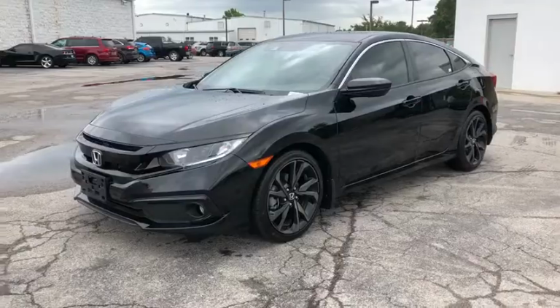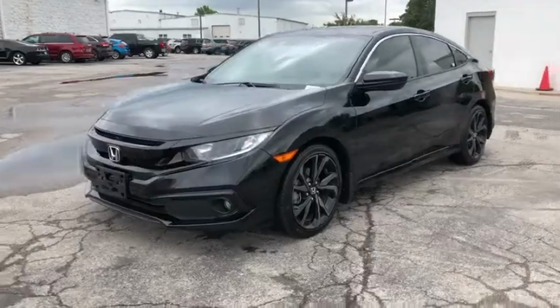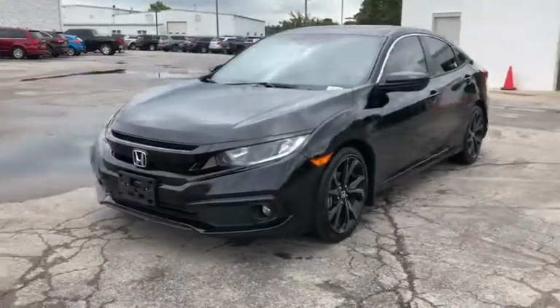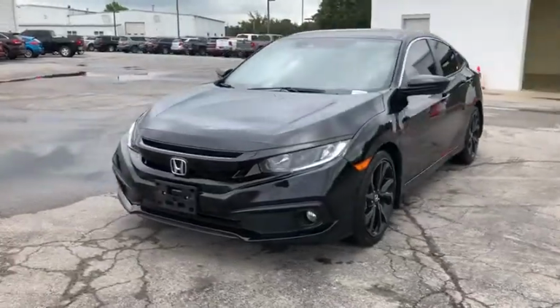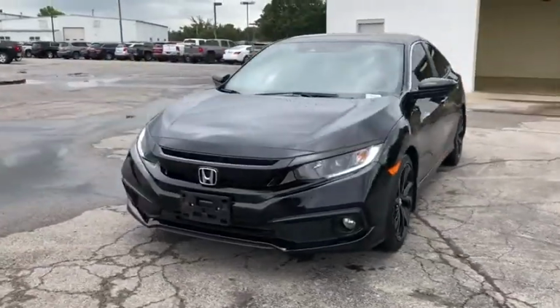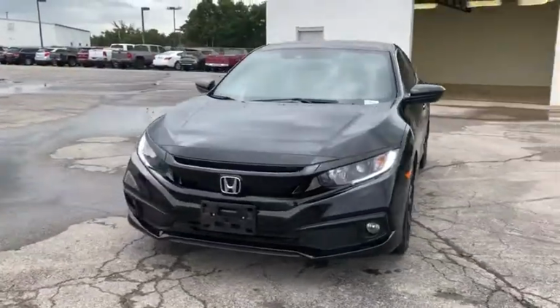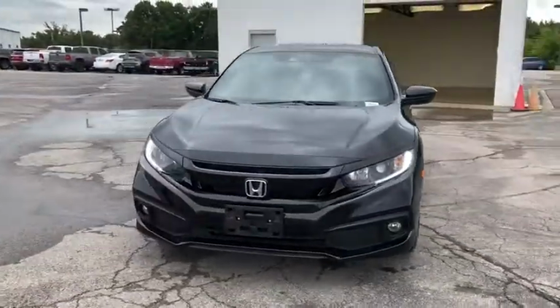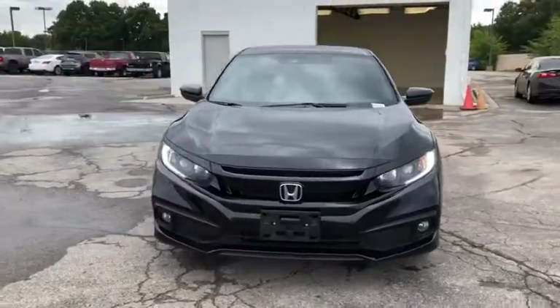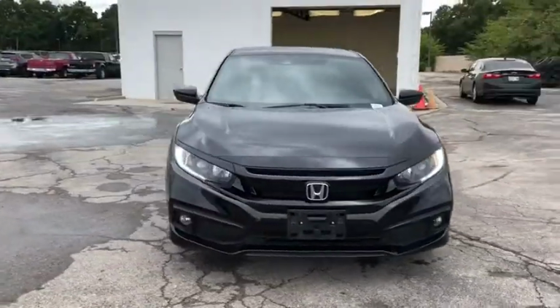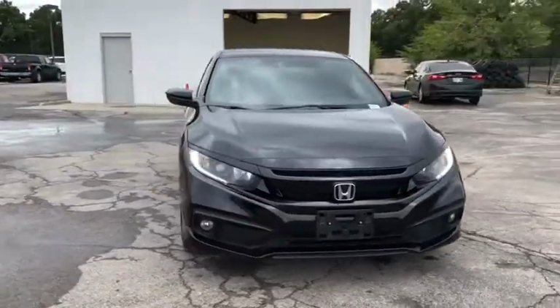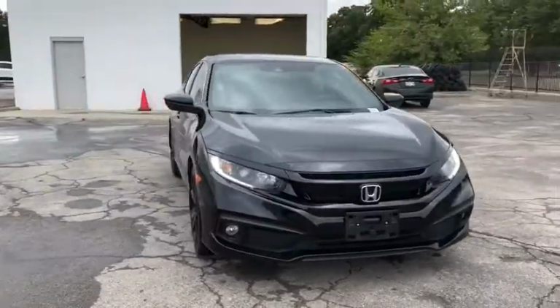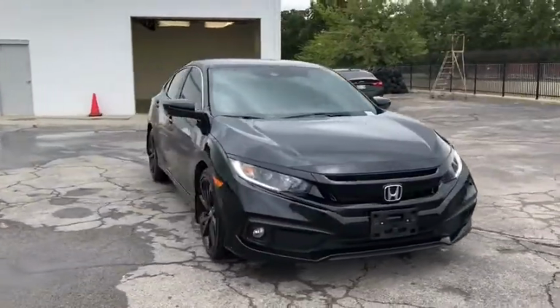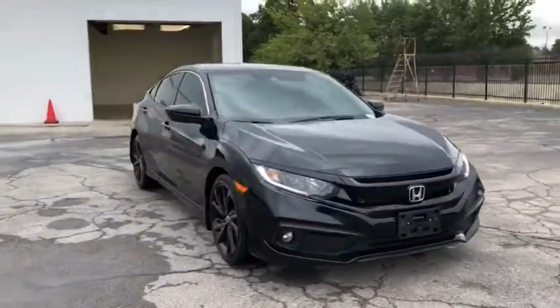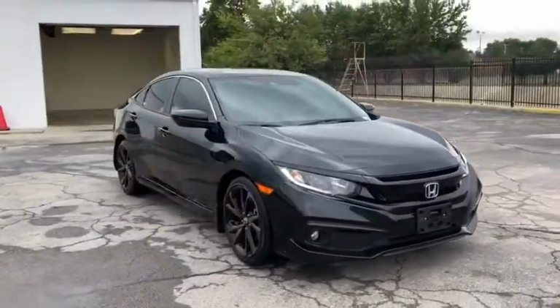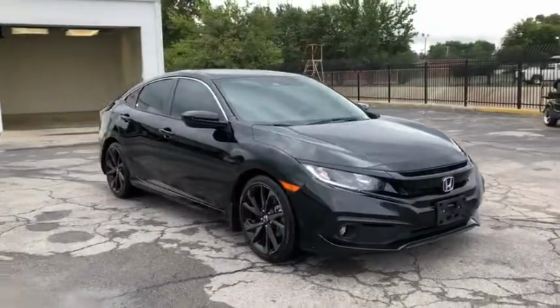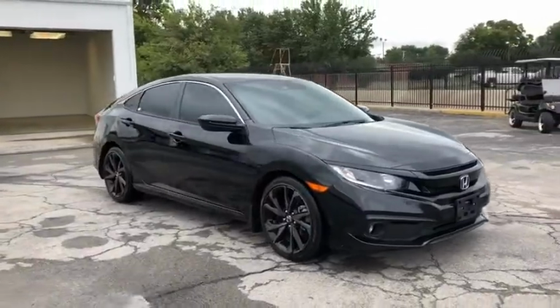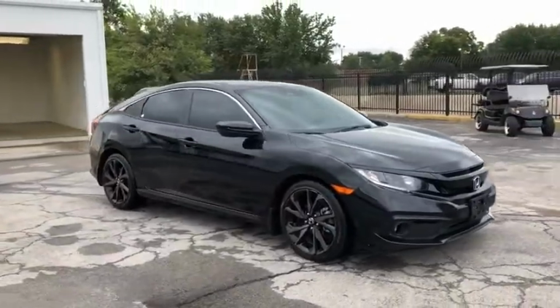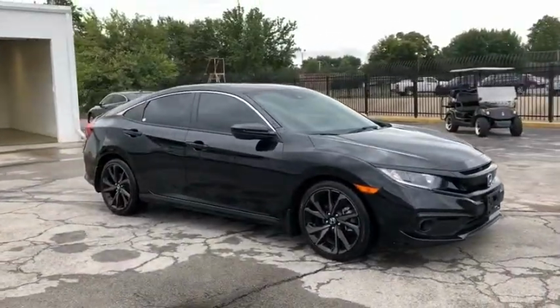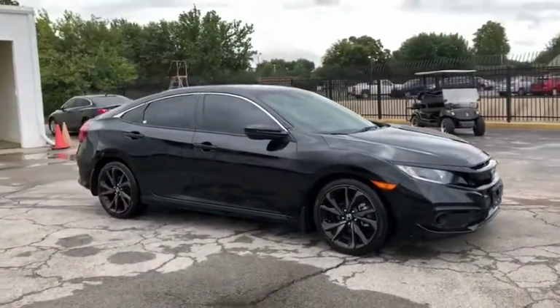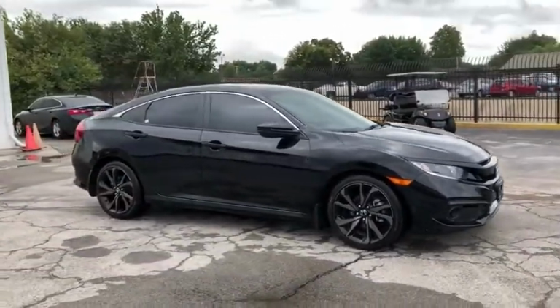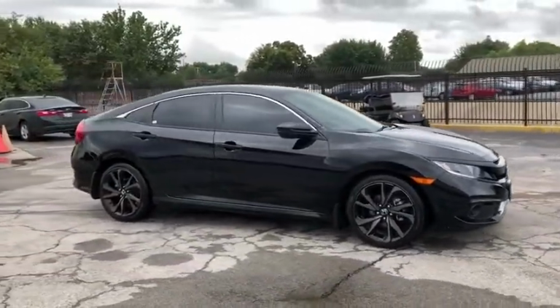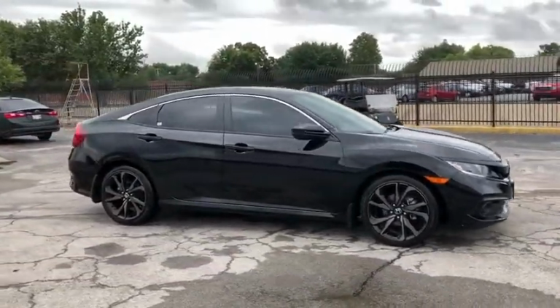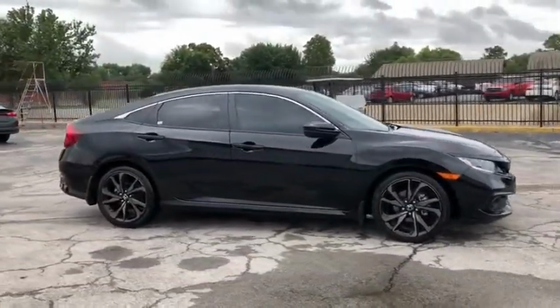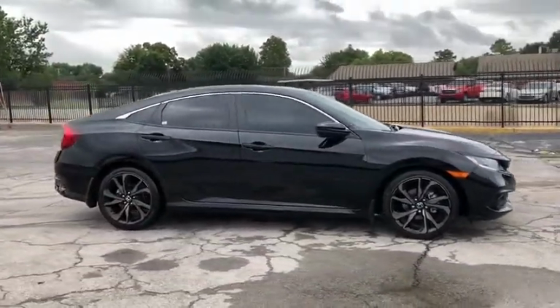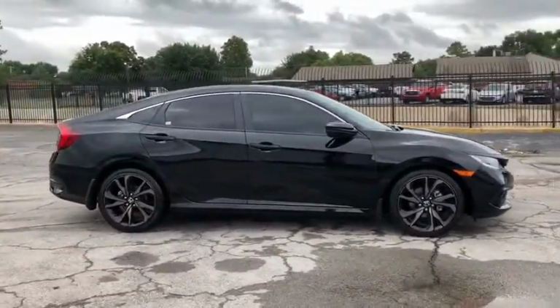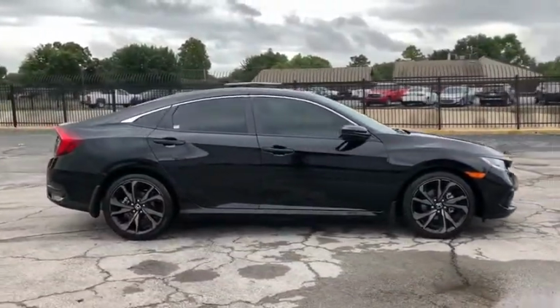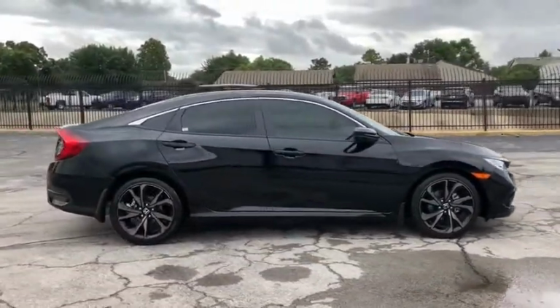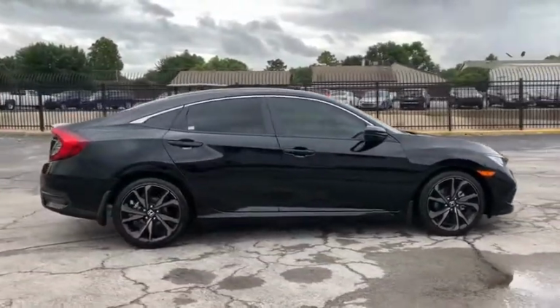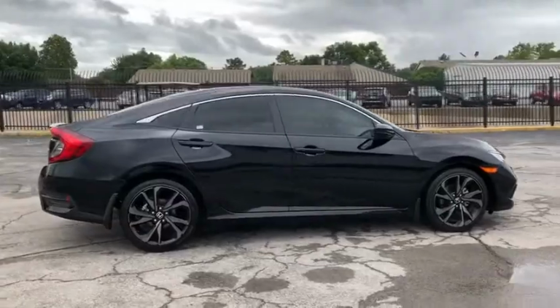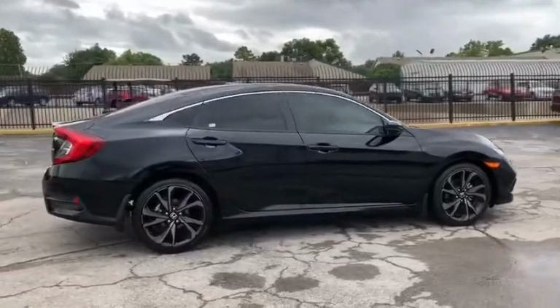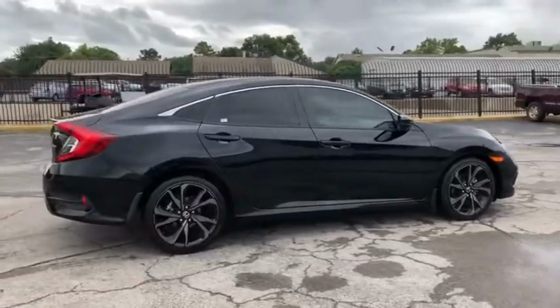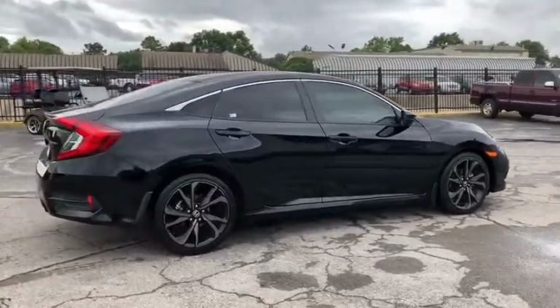Looking for the right vehicle? Check out the 2019 Honda Civic. Practical, awesome gas mileage, and incredibly reliable. This vehicle has less than 45,000 miles.